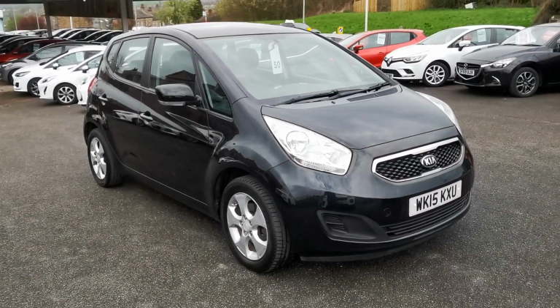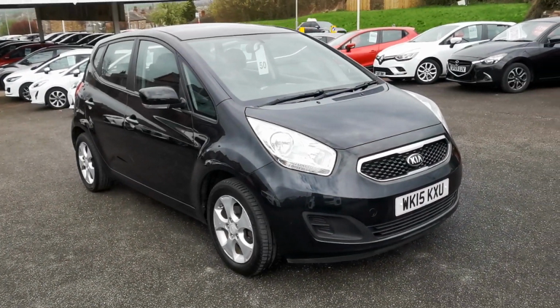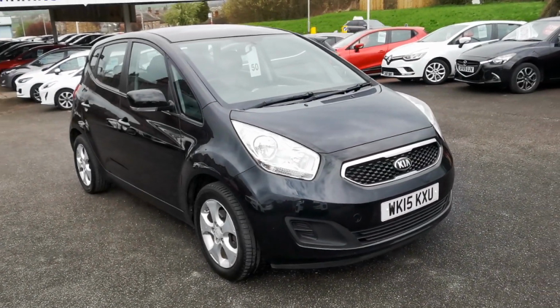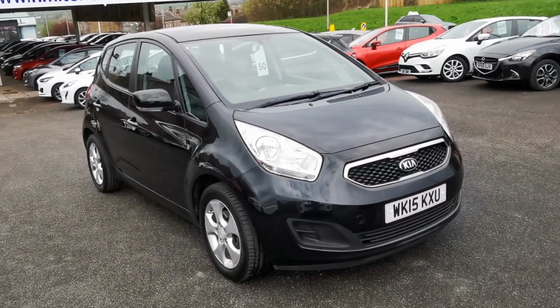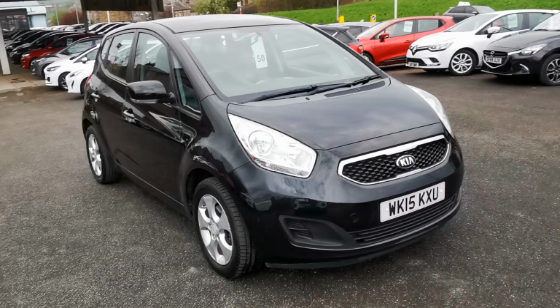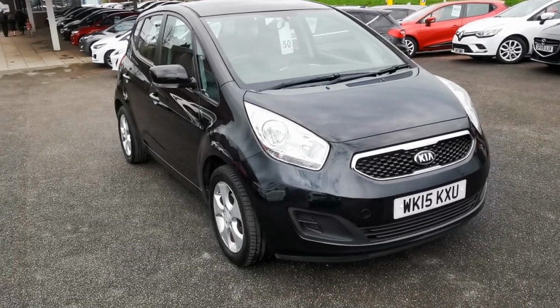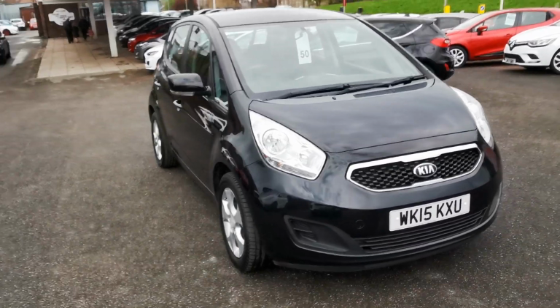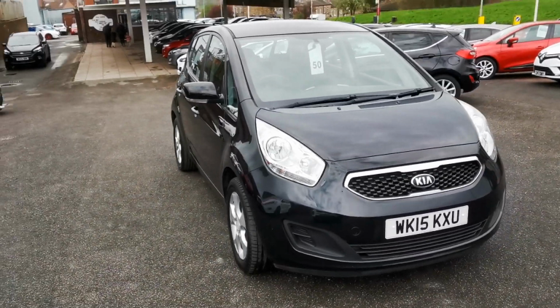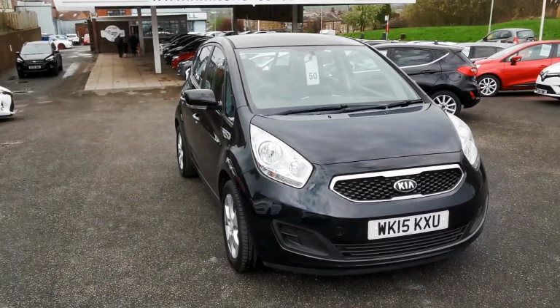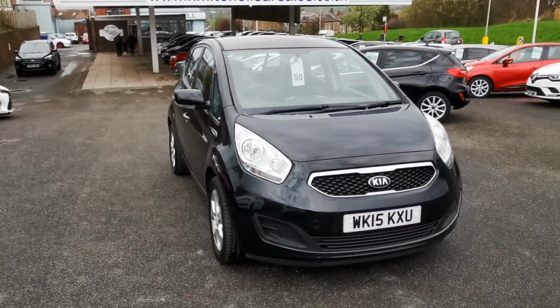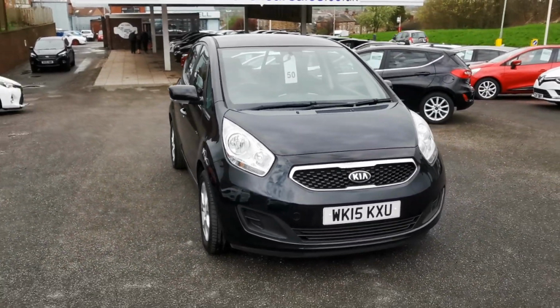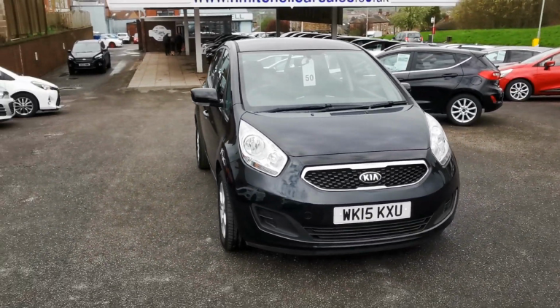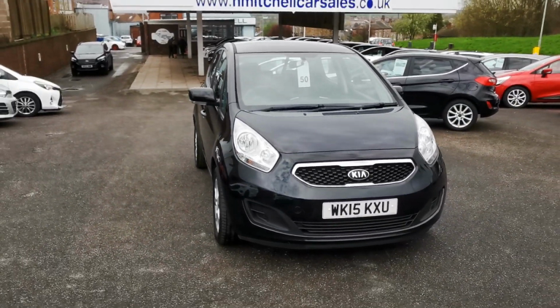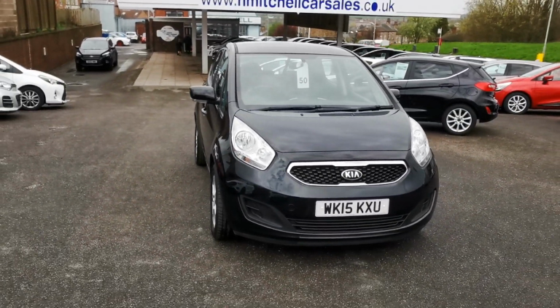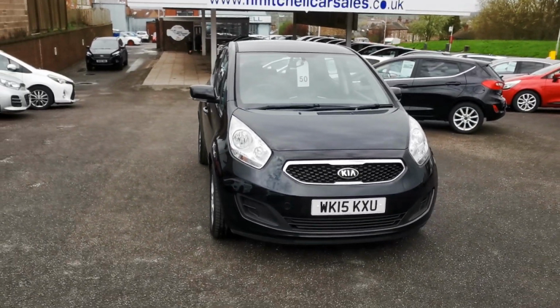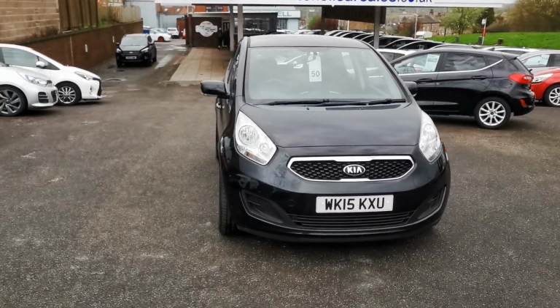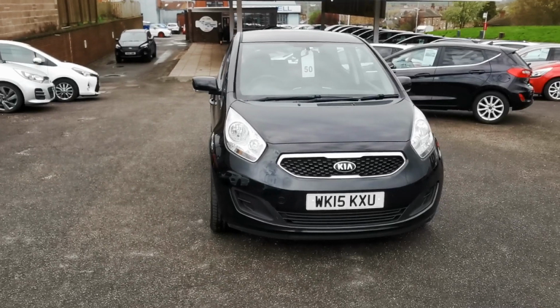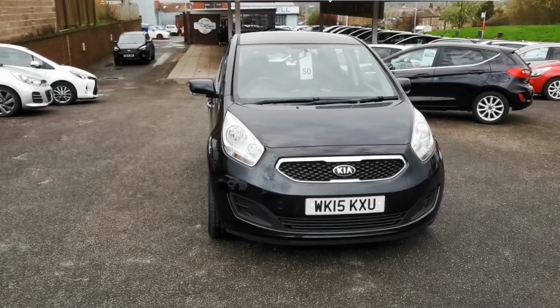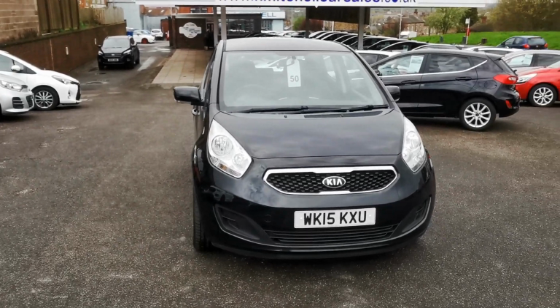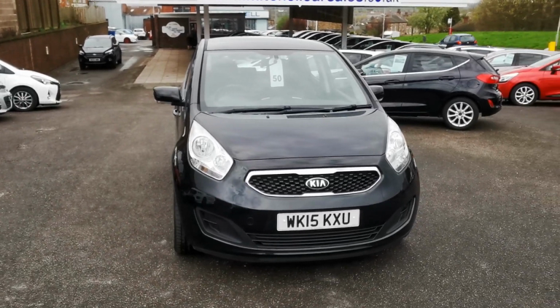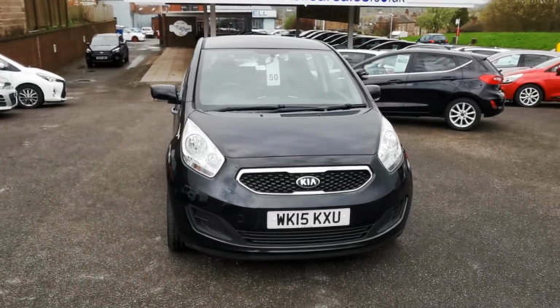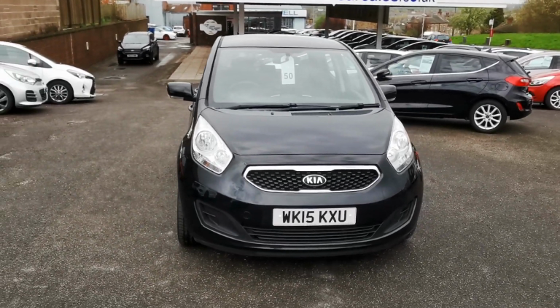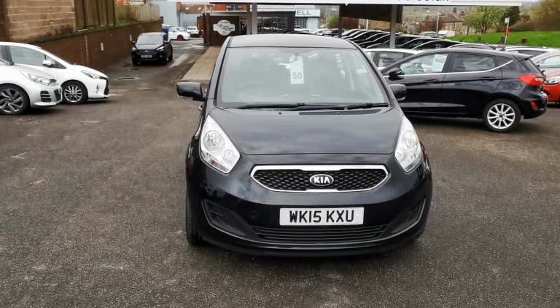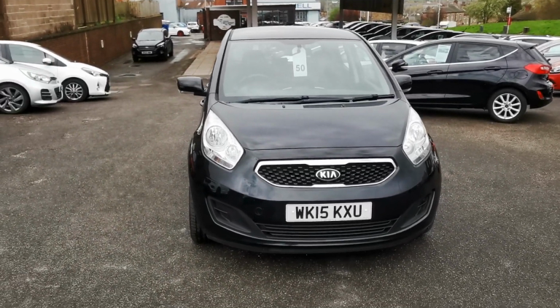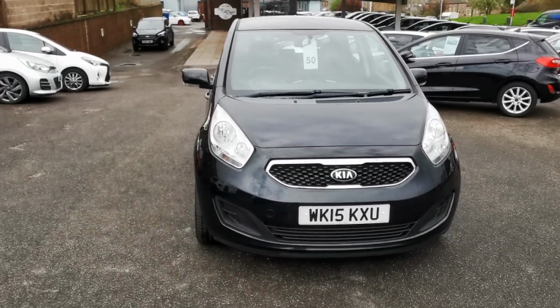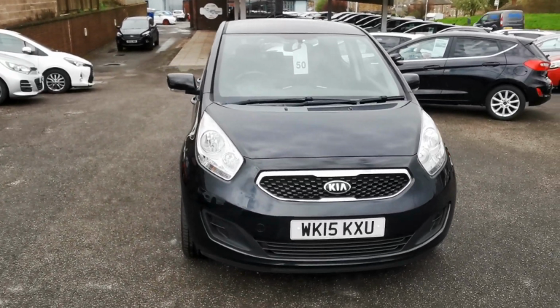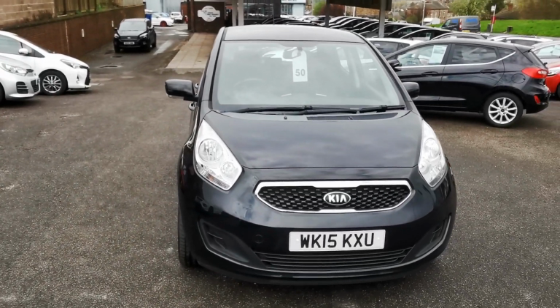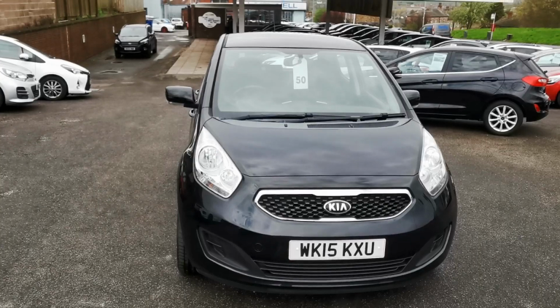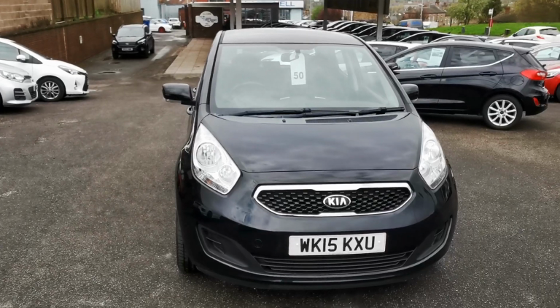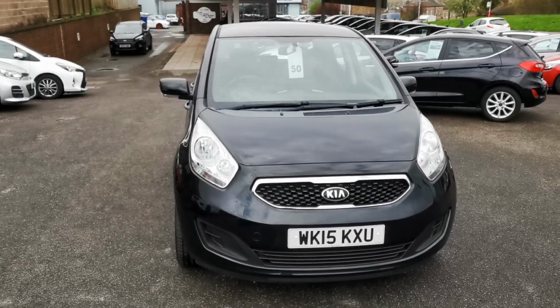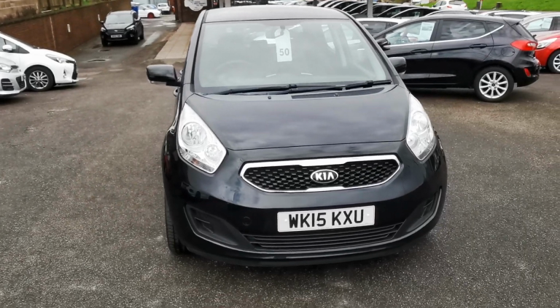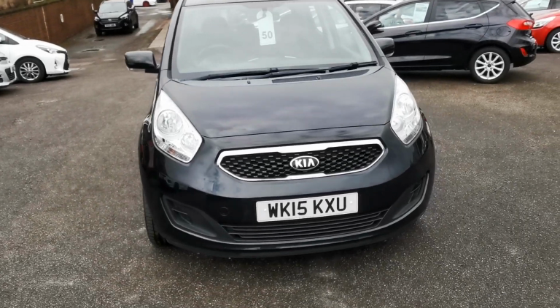Here at H Mitchell Car Sales we're very pleased to be able to offer for sale this 2015 Kia 1.6 Wenger 2 automatic. This car is finished in emony black metallic paint.